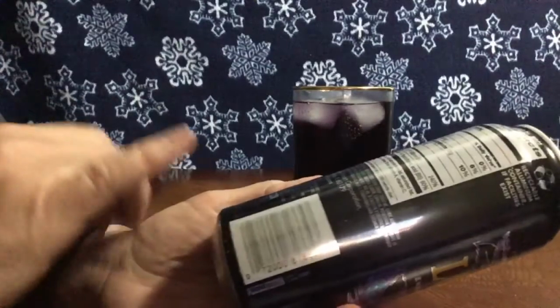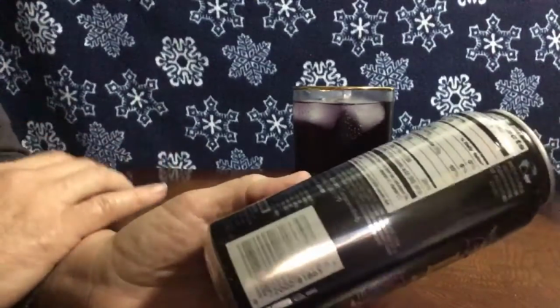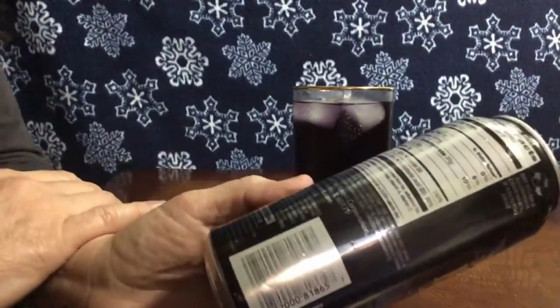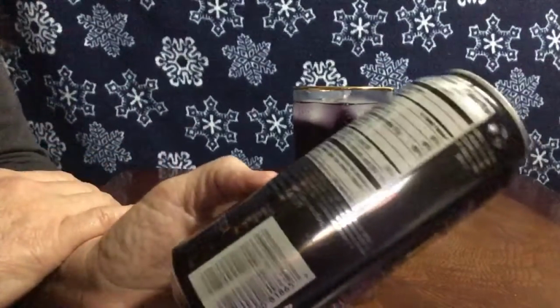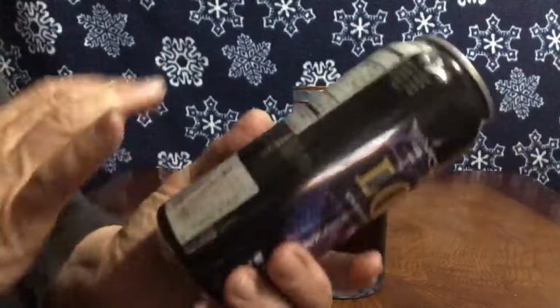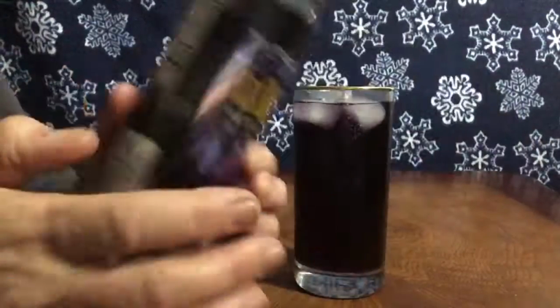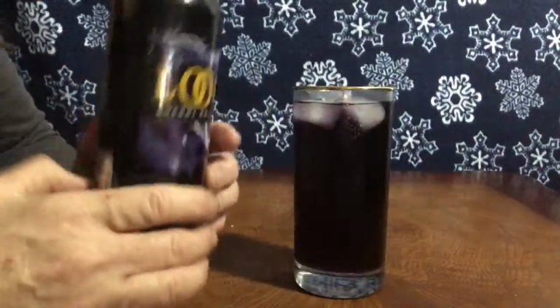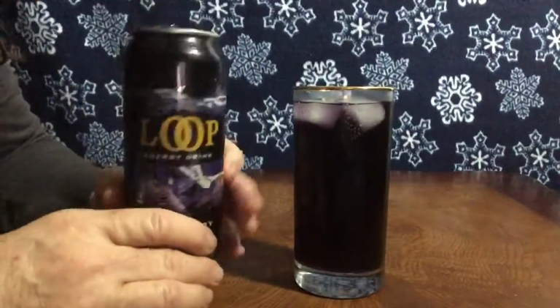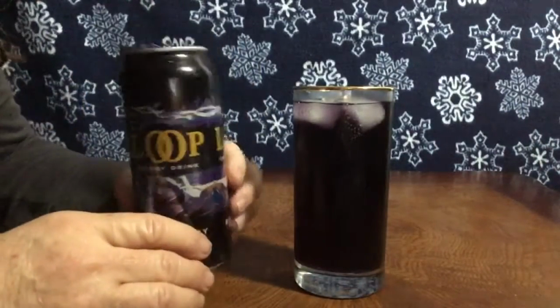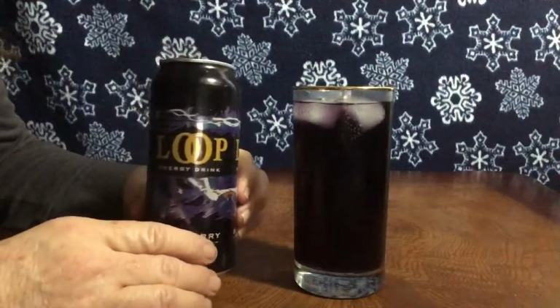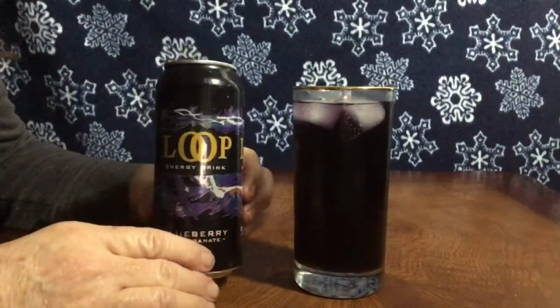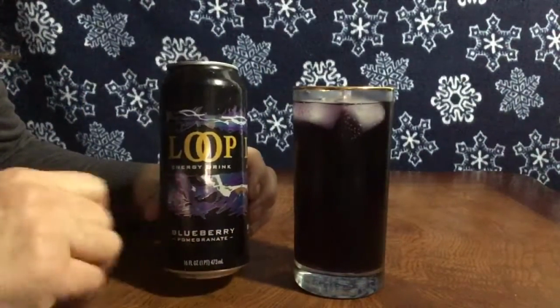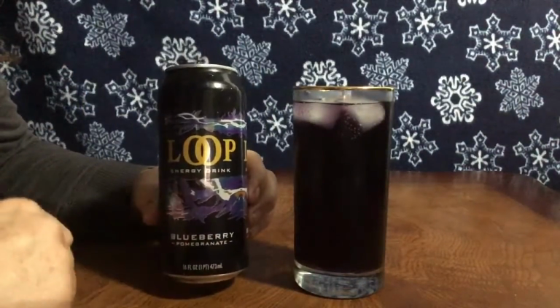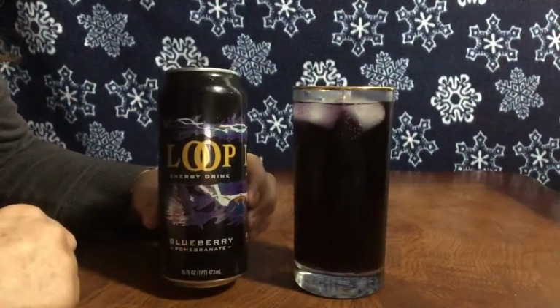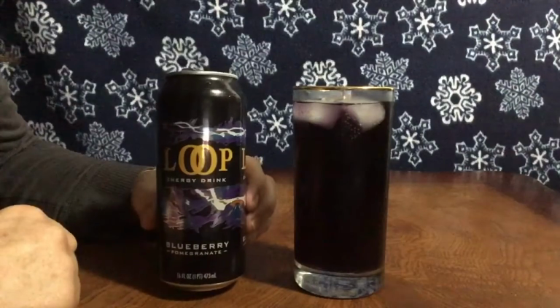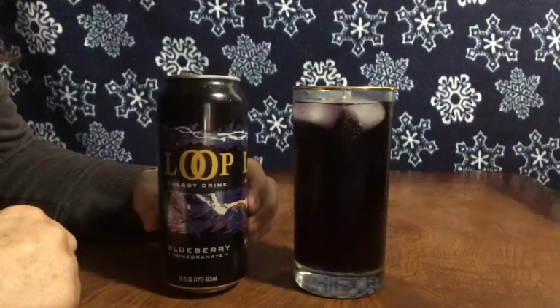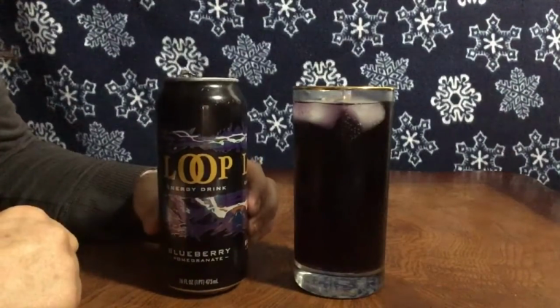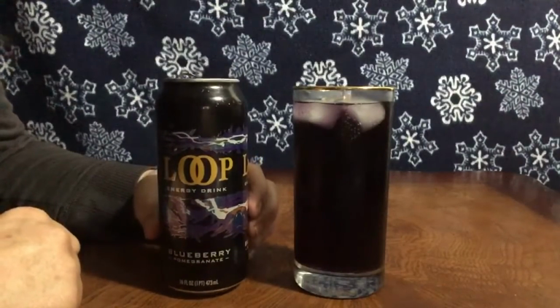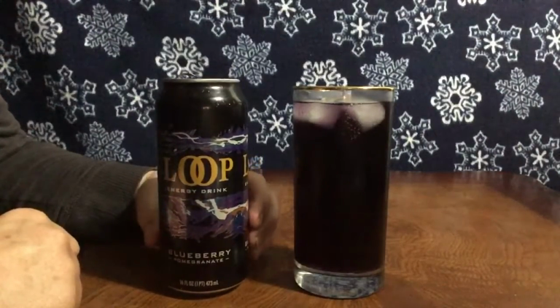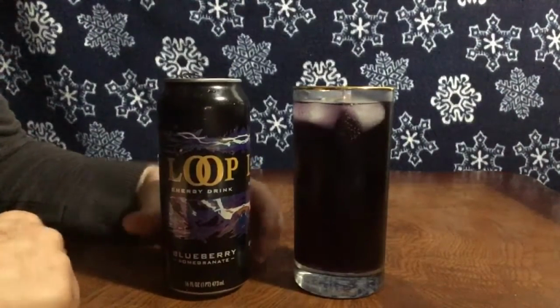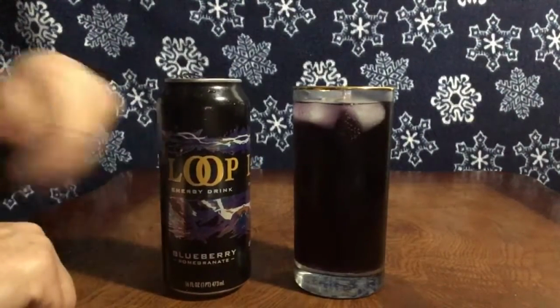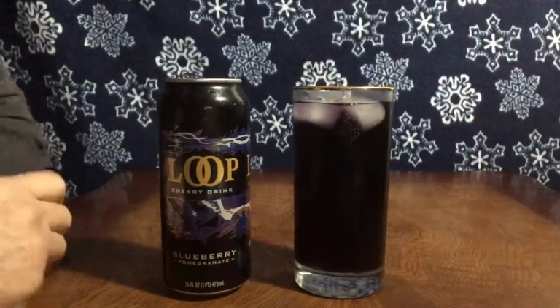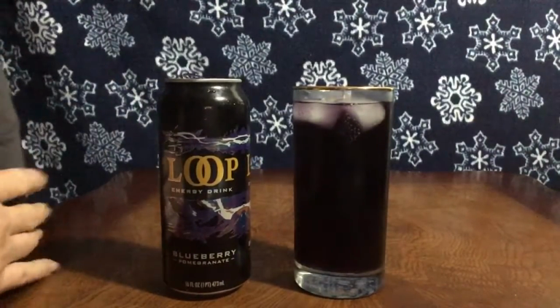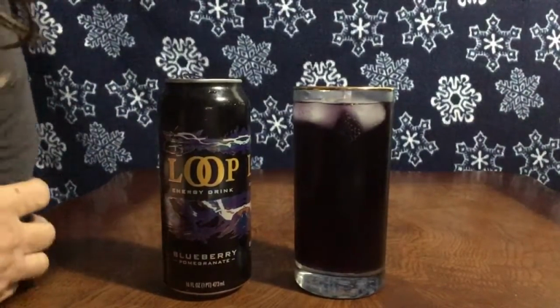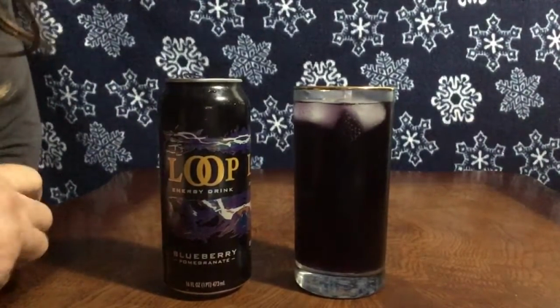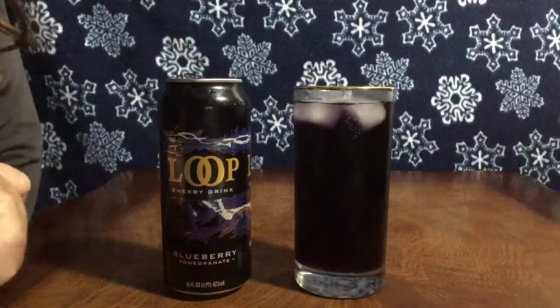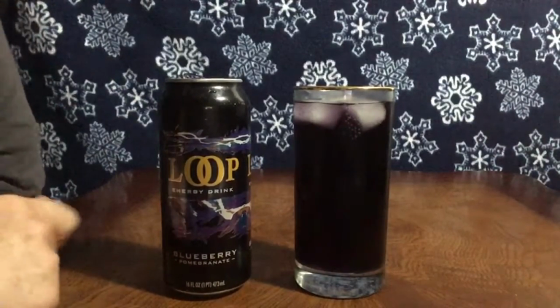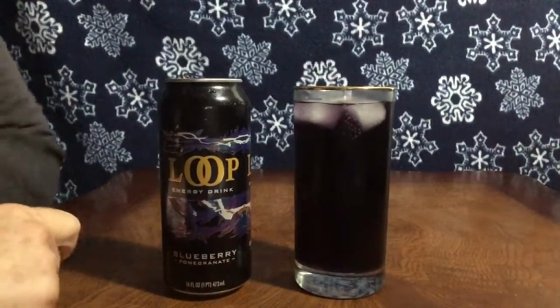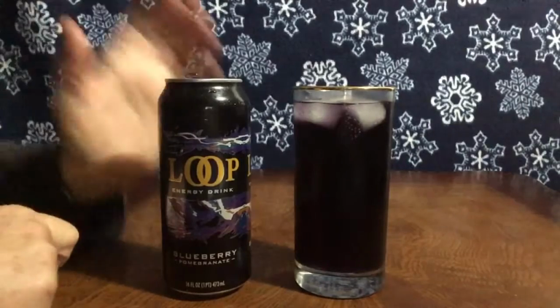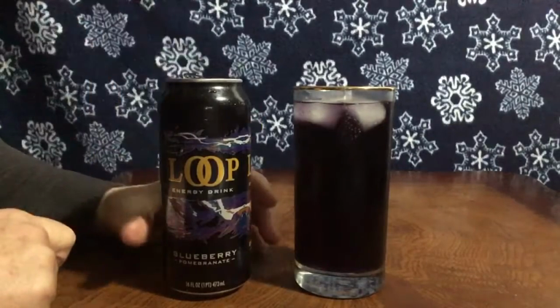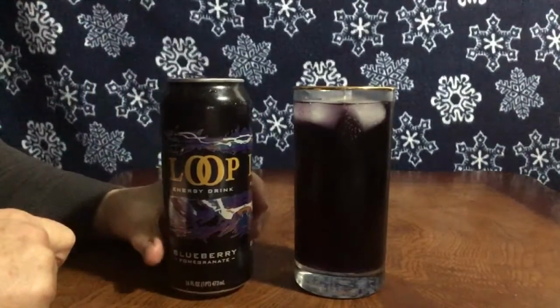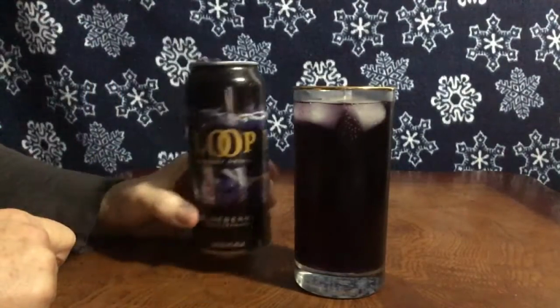I don't really know the full caffeine warning. All I know is I've already had a pot of coffee this morning, so I don't think drinking this whole thing would be a good idea.